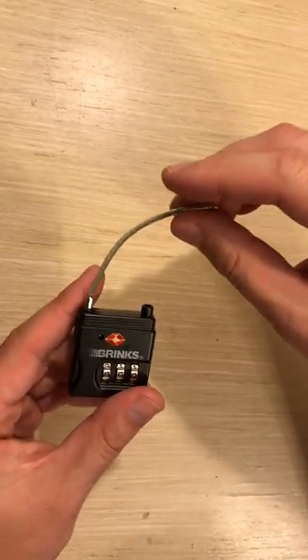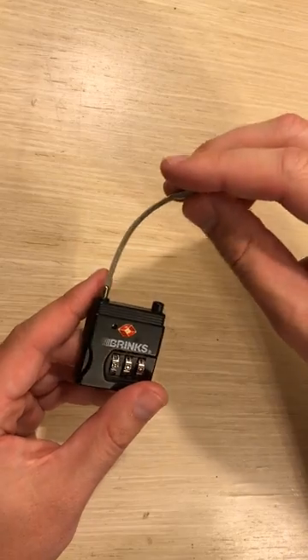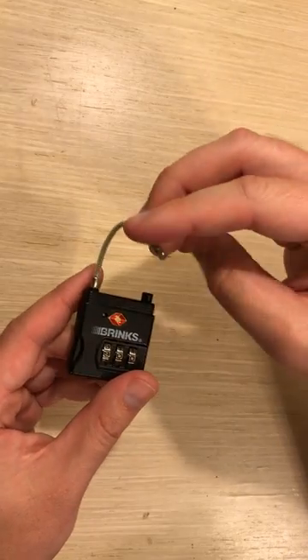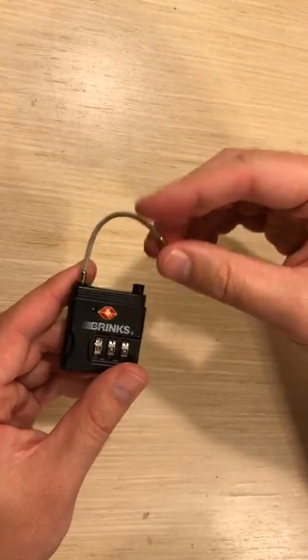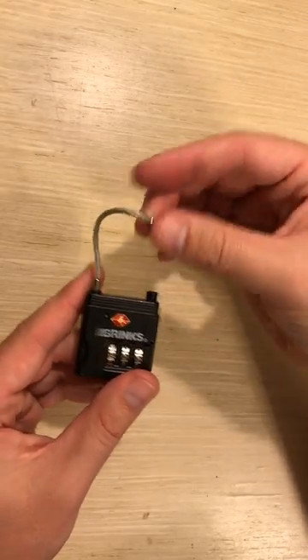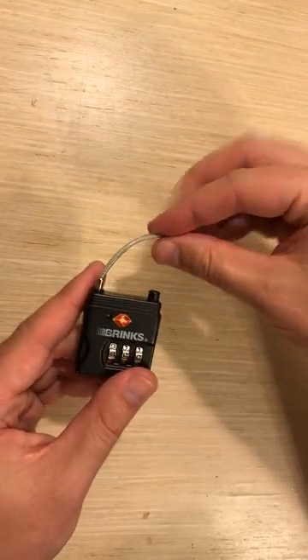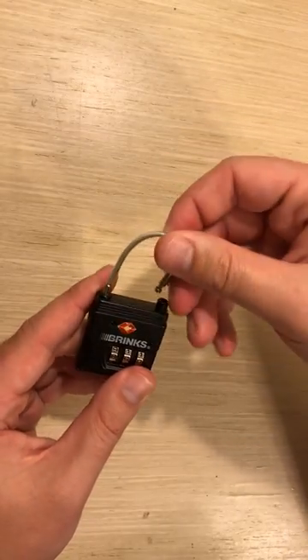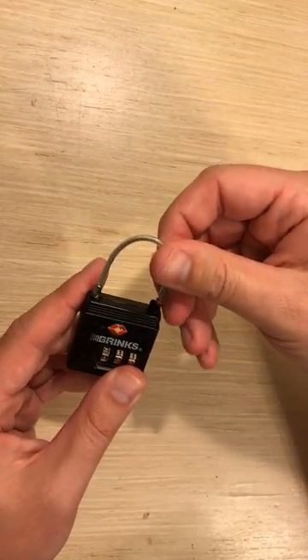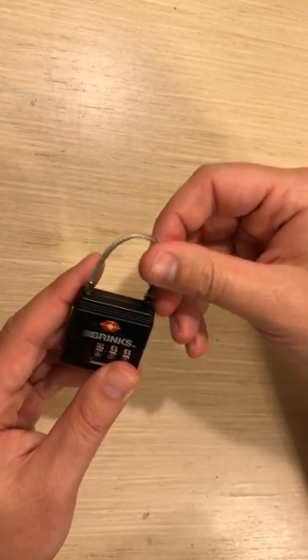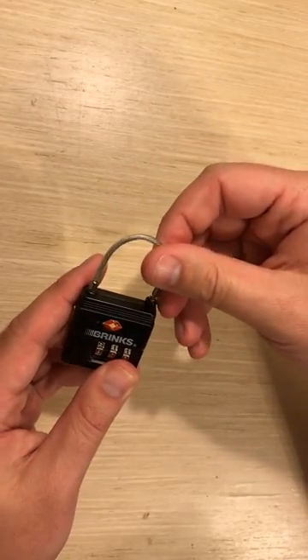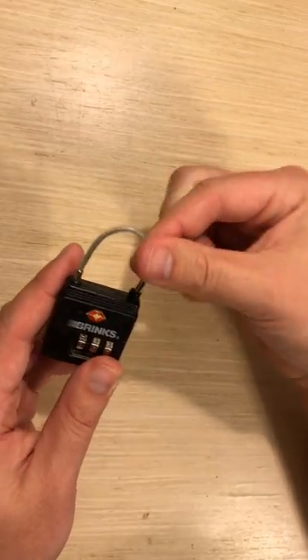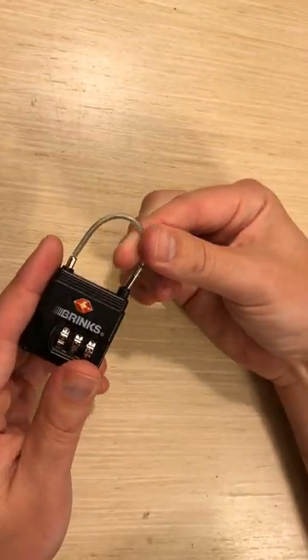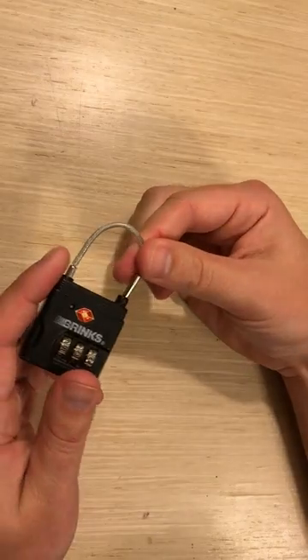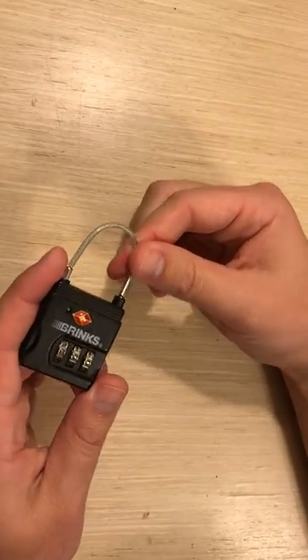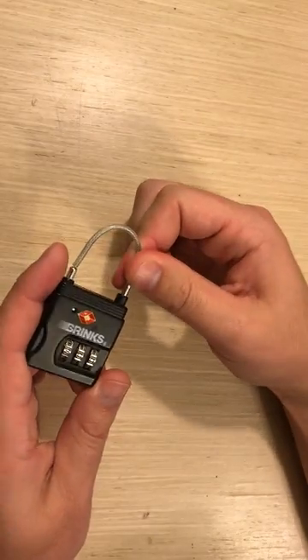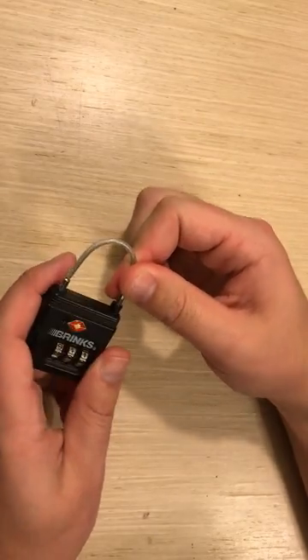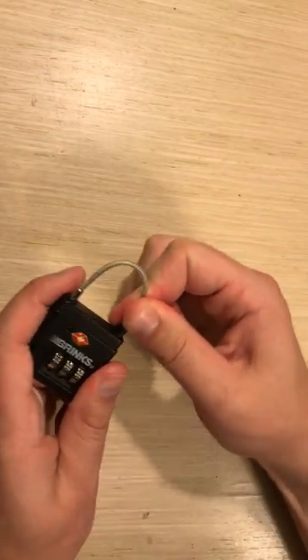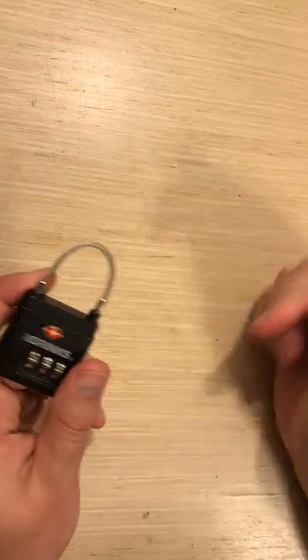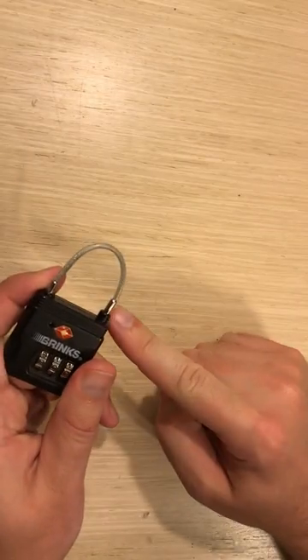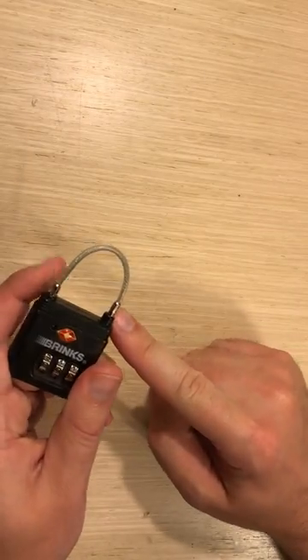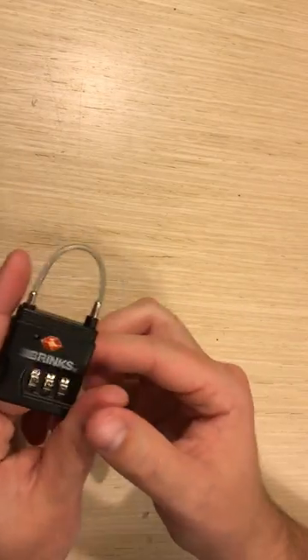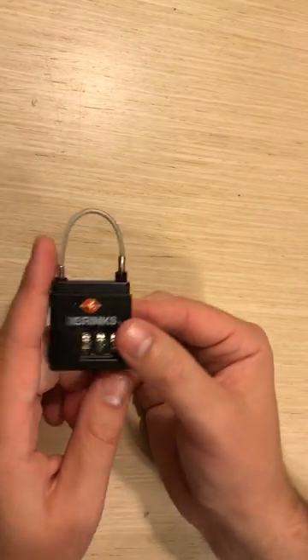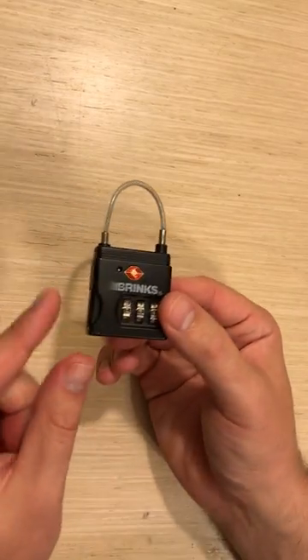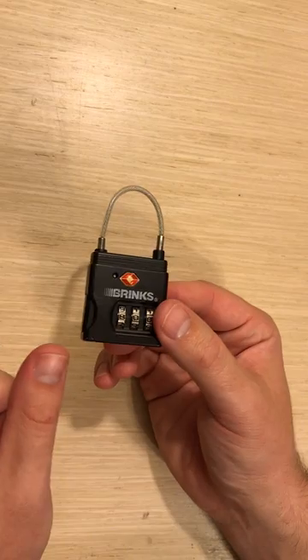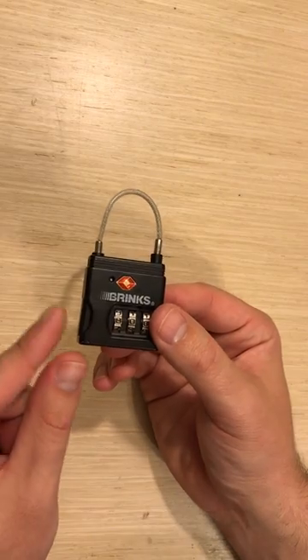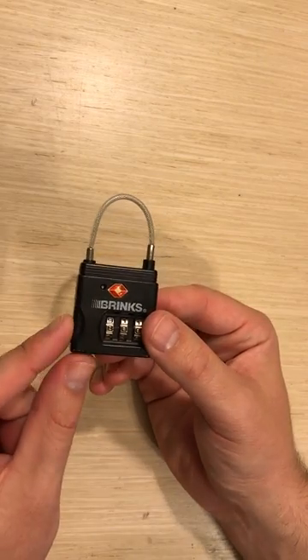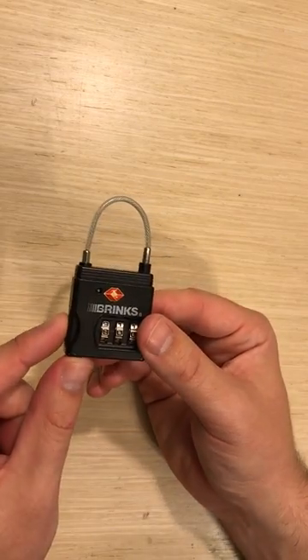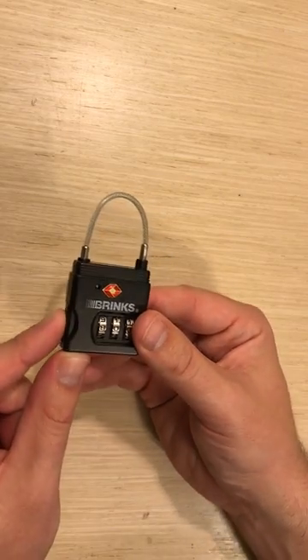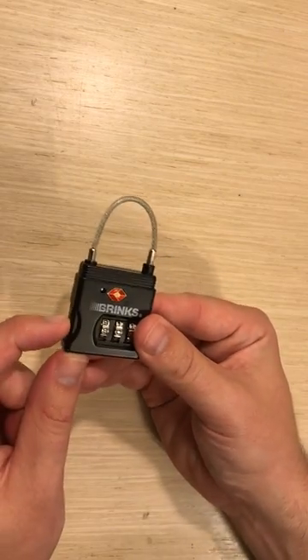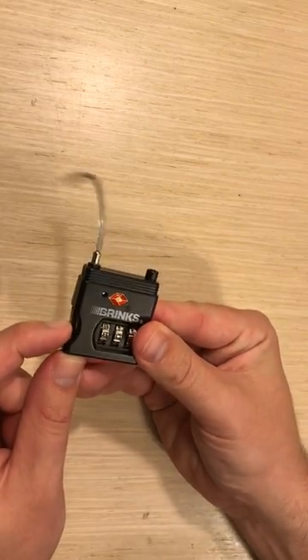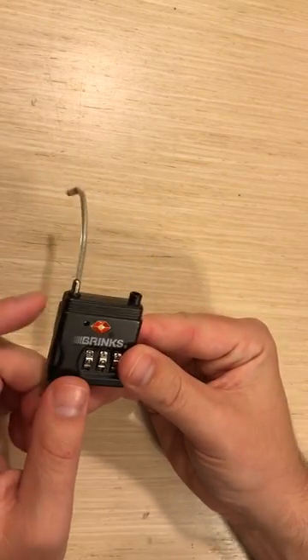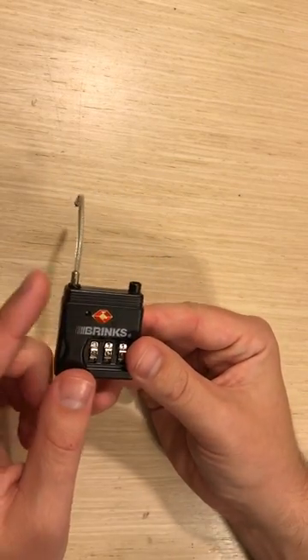So with this lock, it's a little different. You can easily put the piece of the latch into the lock, and then to let it go or loosen it, you just click the button and it pops open.